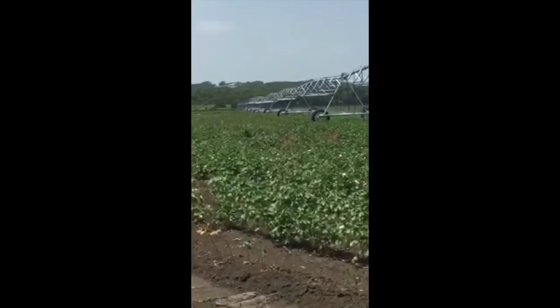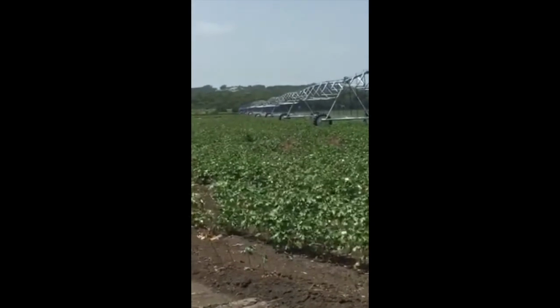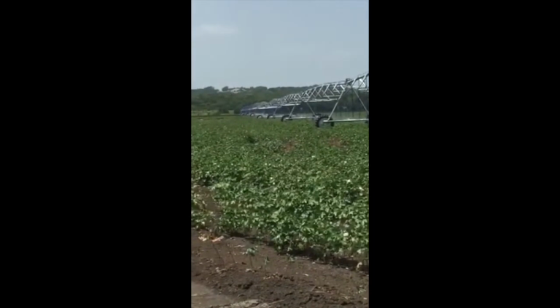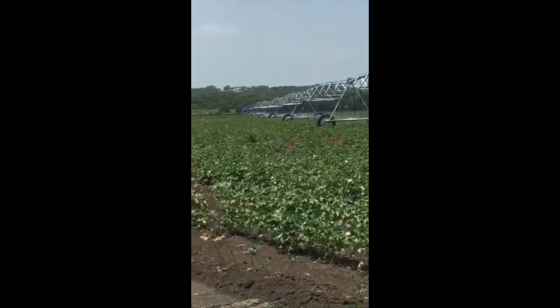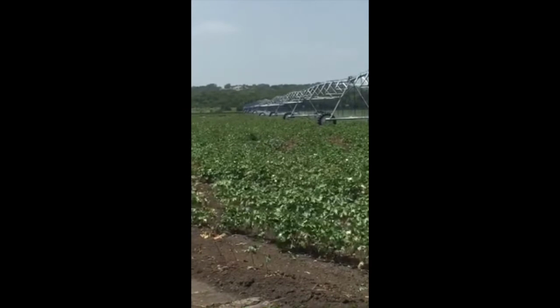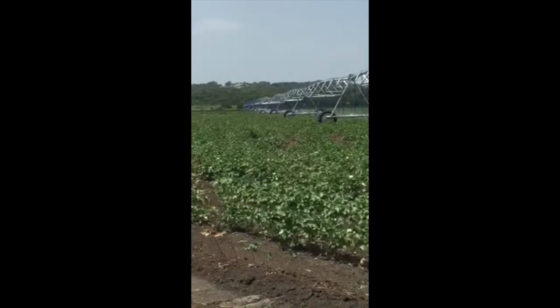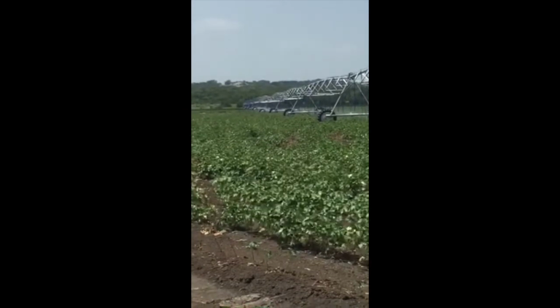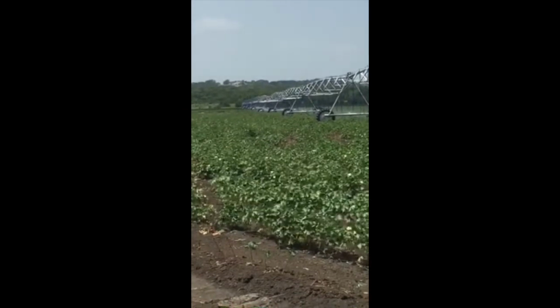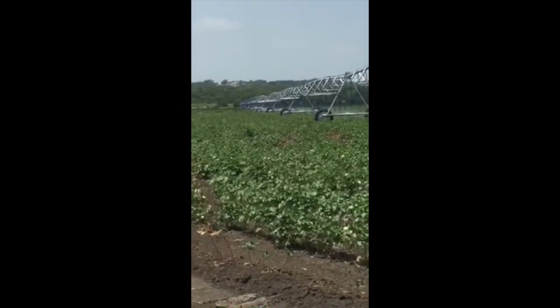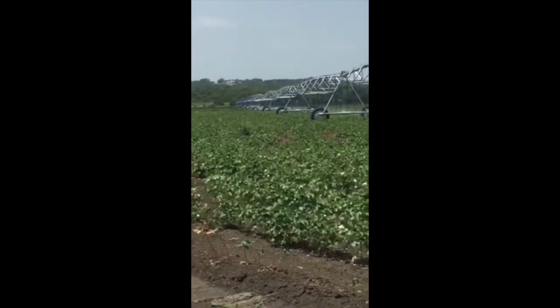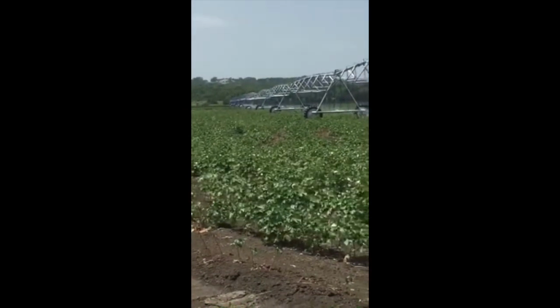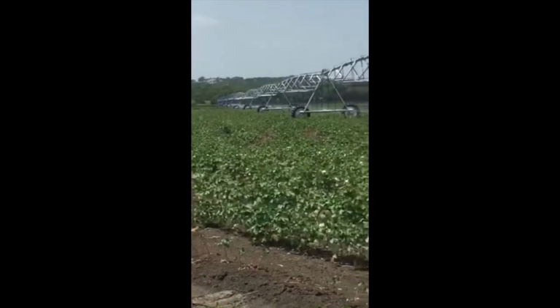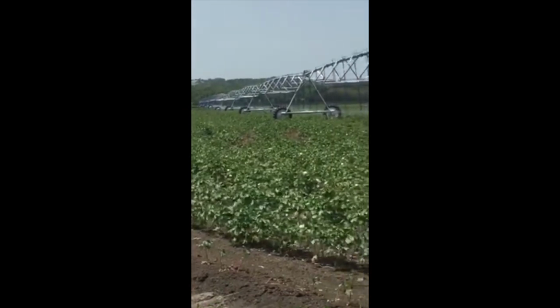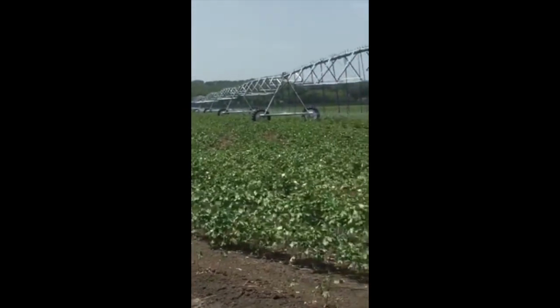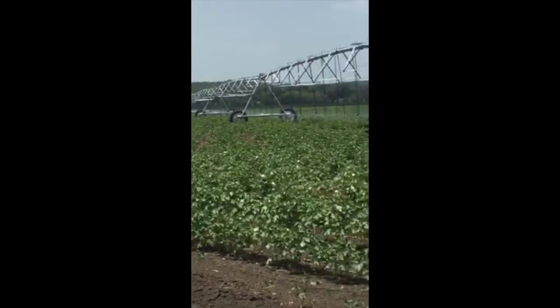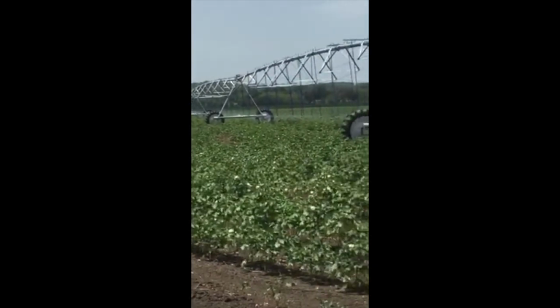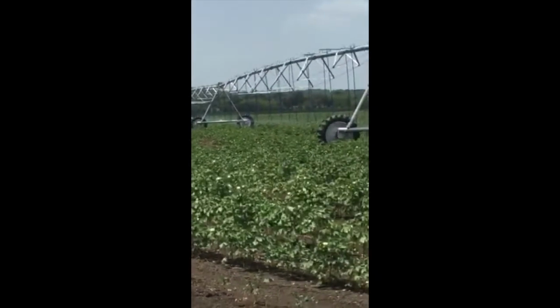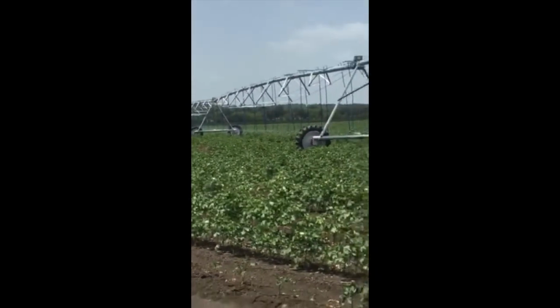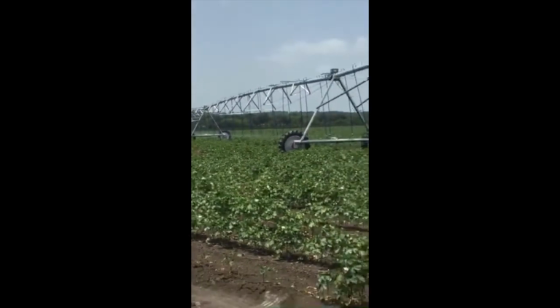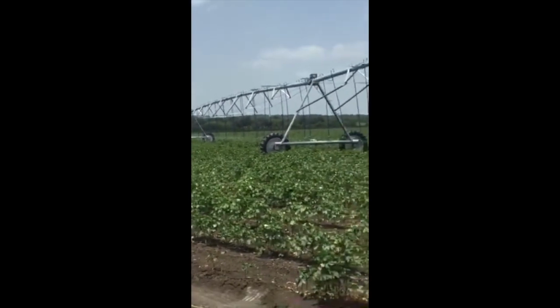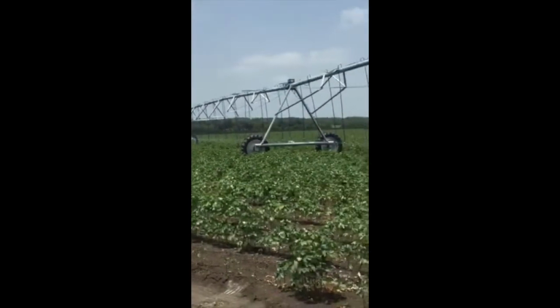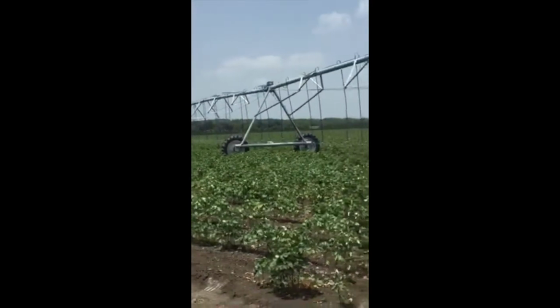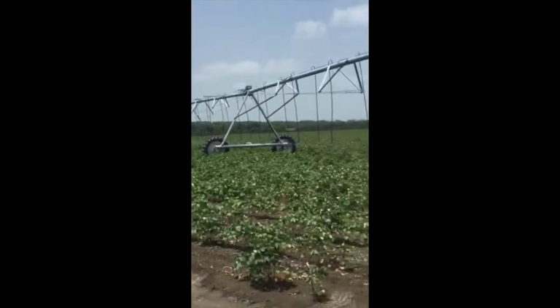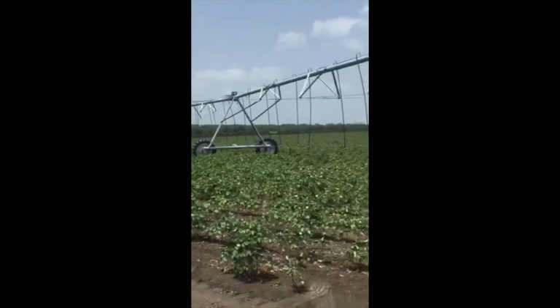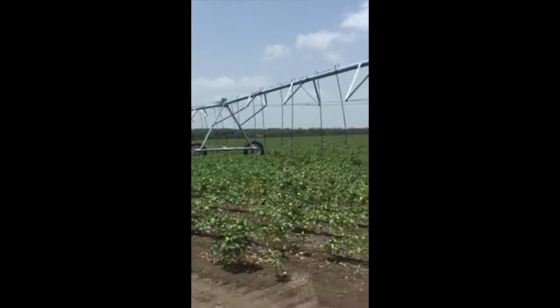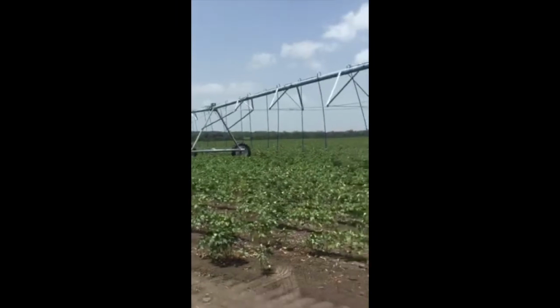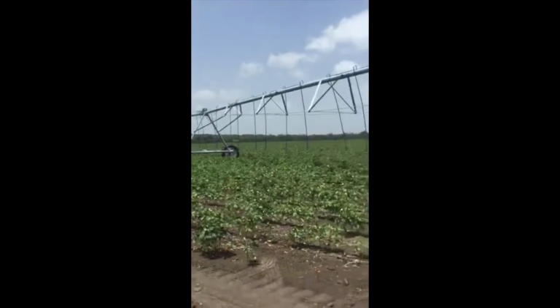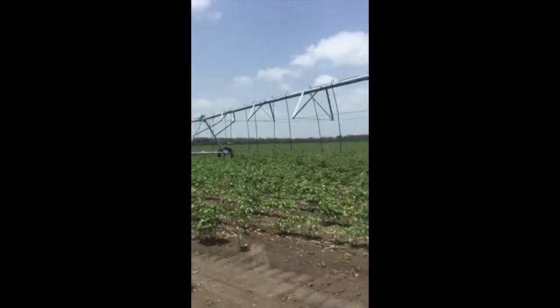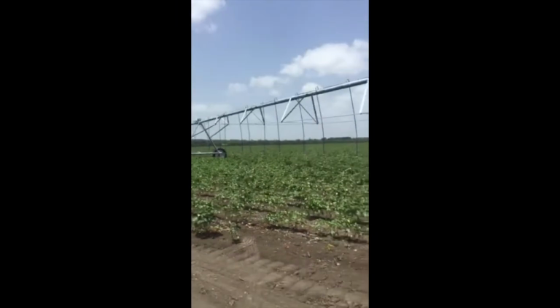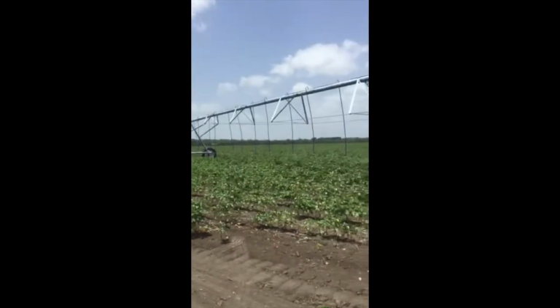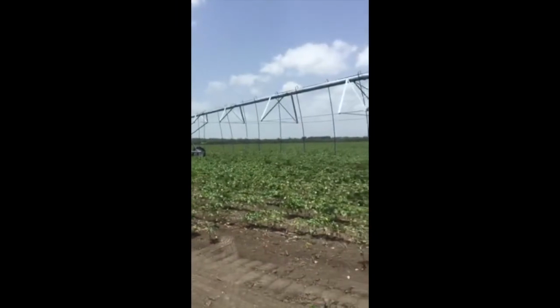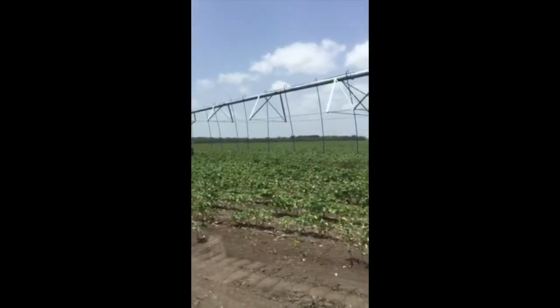One 8-inch Gator Pivot Pump is pushing water over 5,000 feet to the far end of this line. The end valve is receiving 1,100 gallons per minute, while the system maintains 25 PSI working flow across the system.